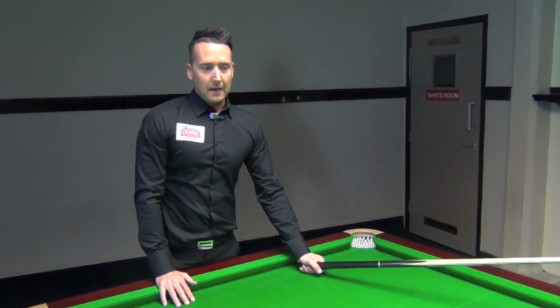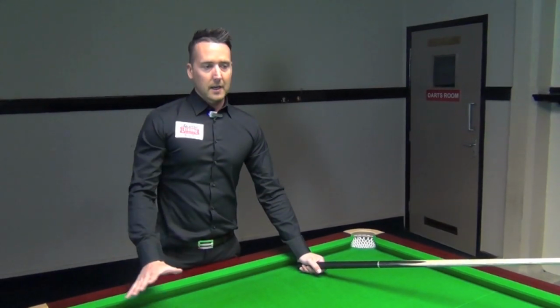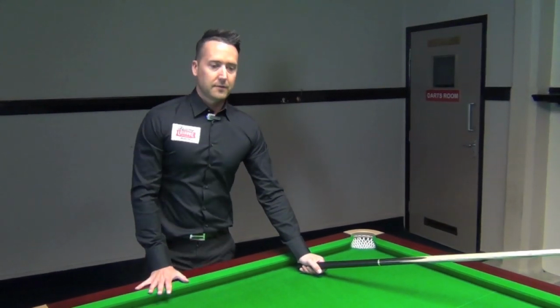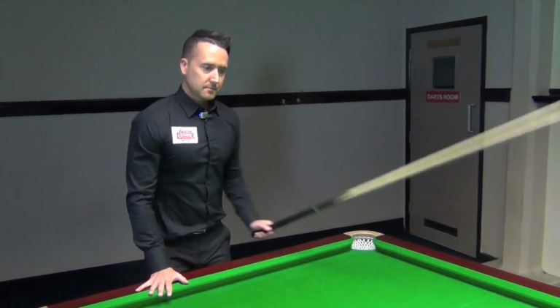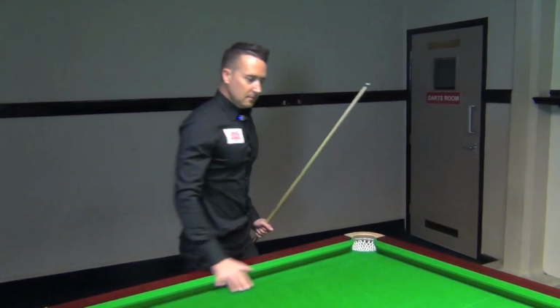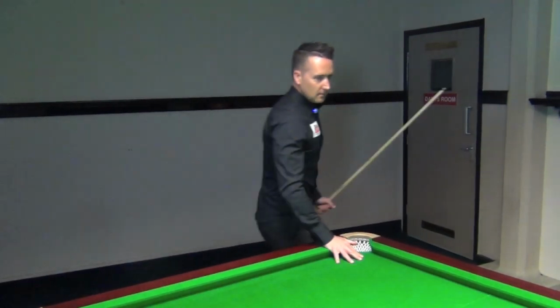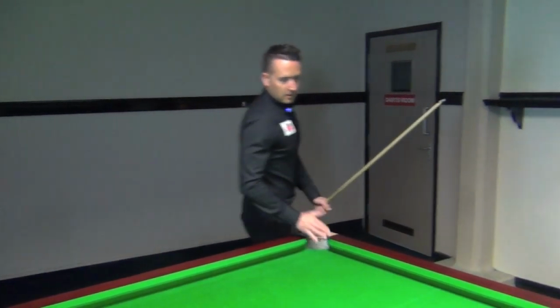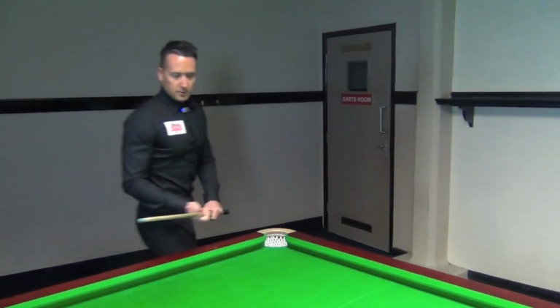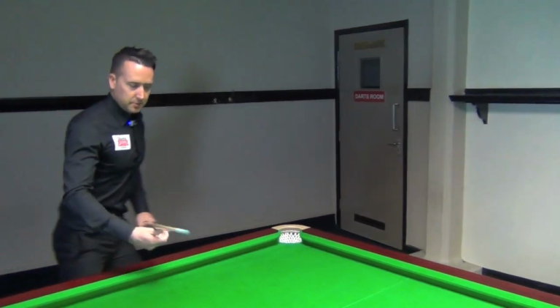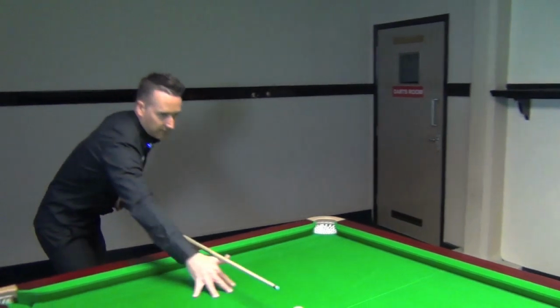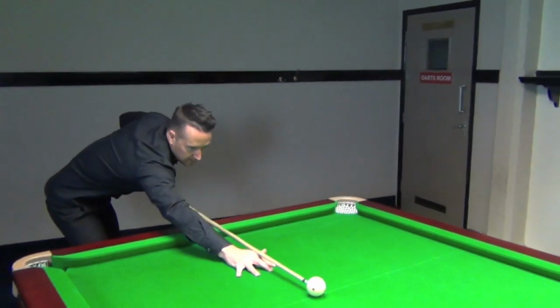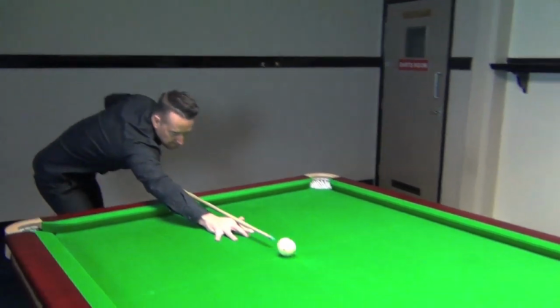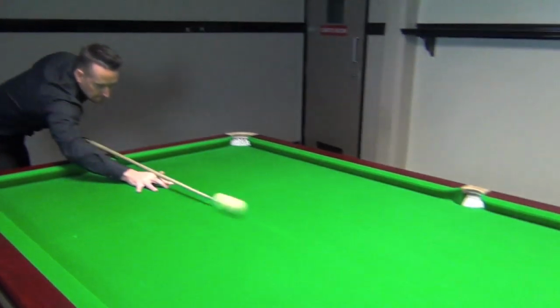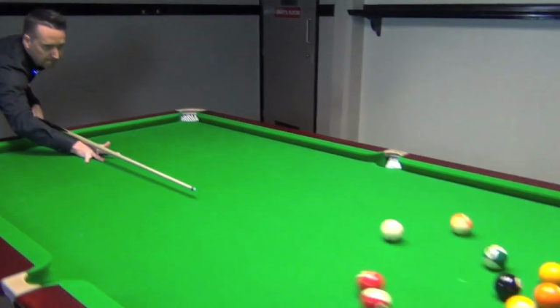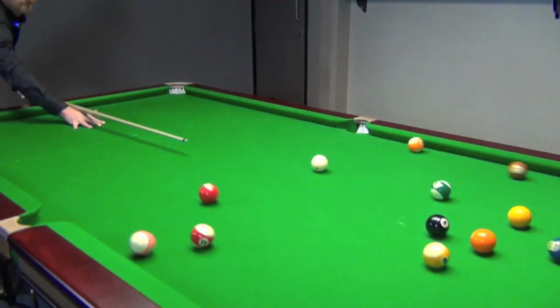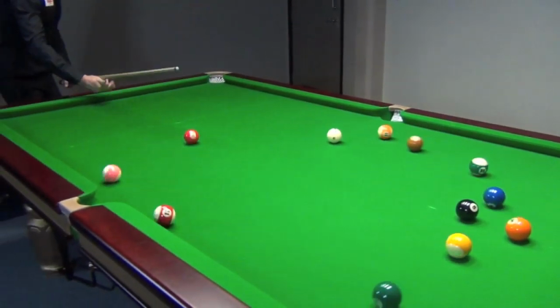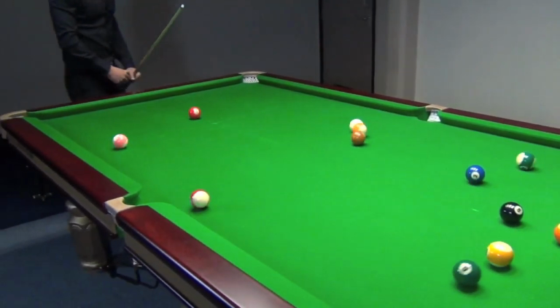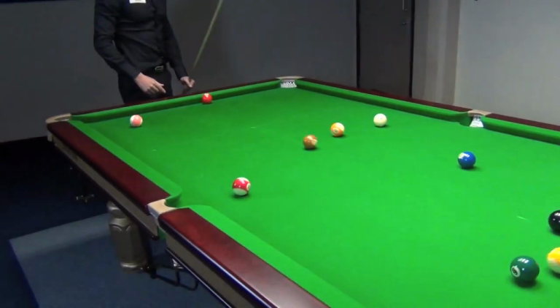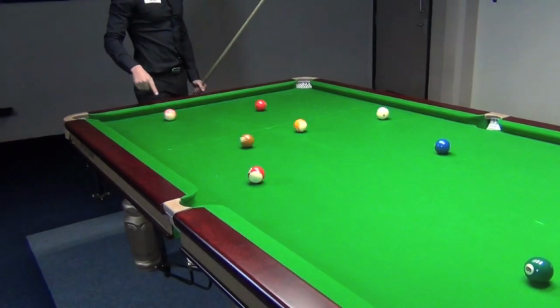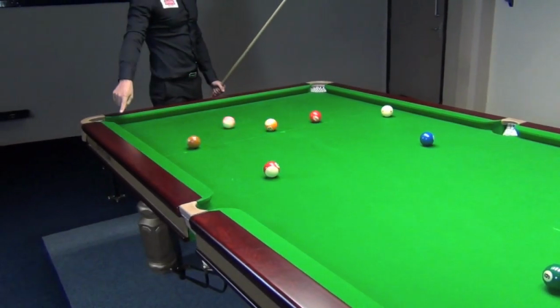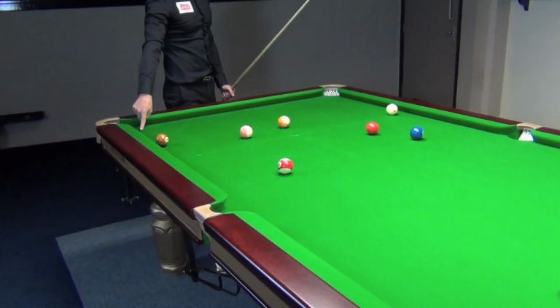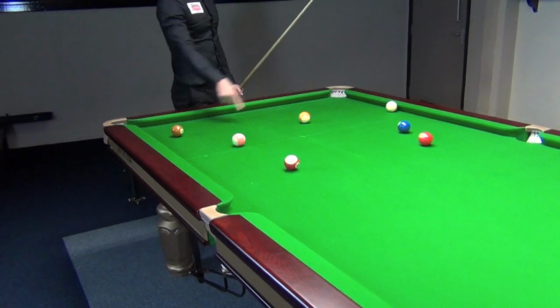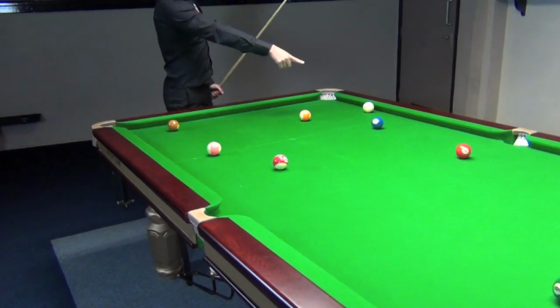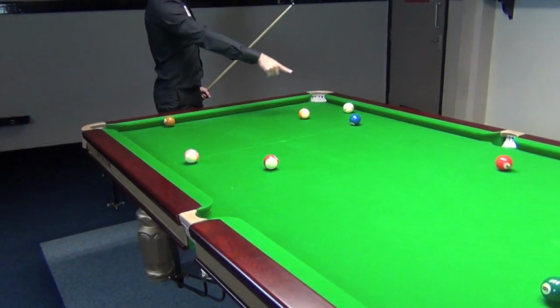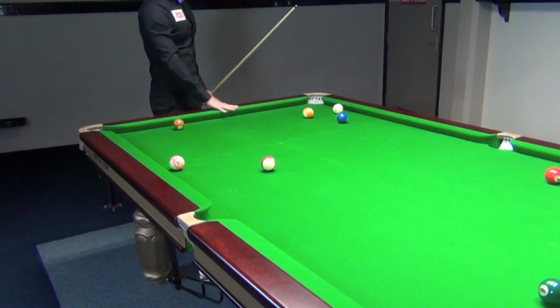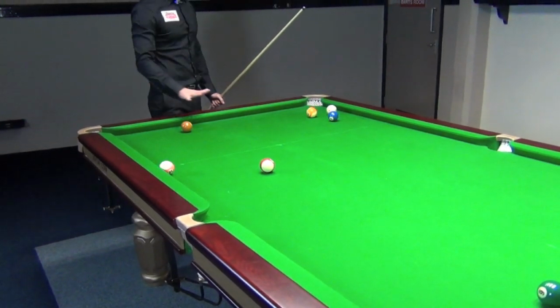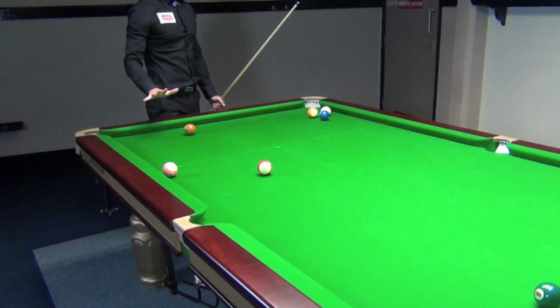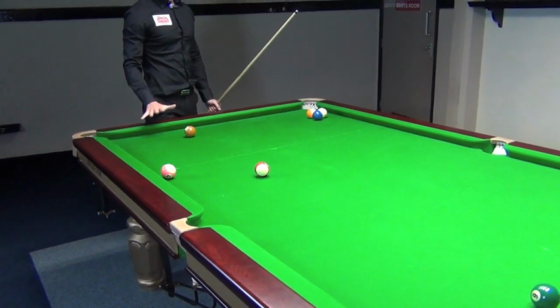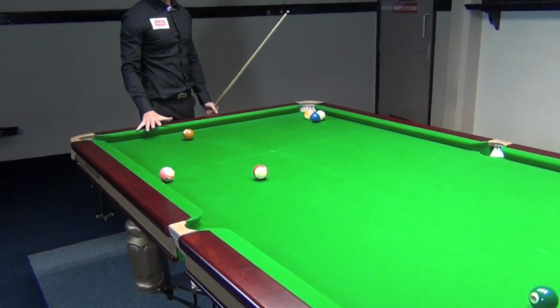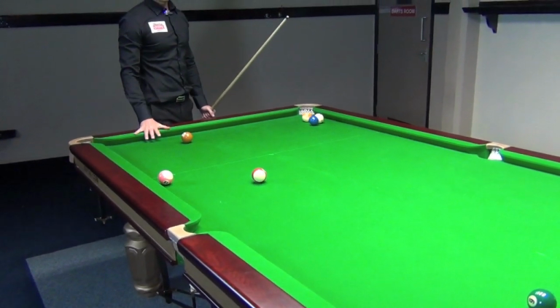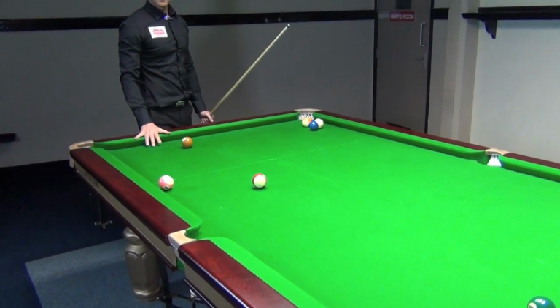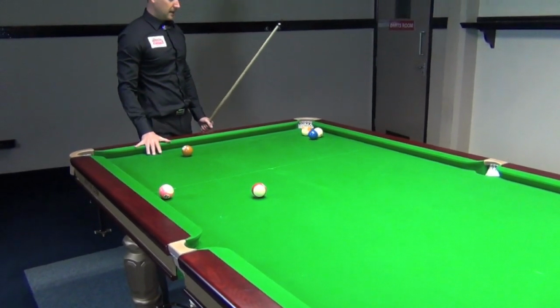After the break off, we'll just break off here. As you can see there, four or five balls have come past the line, so that was actually a legal break. Everything was okay there.